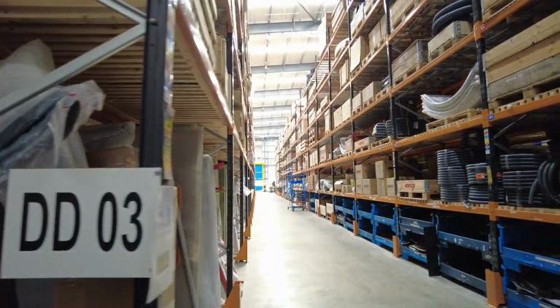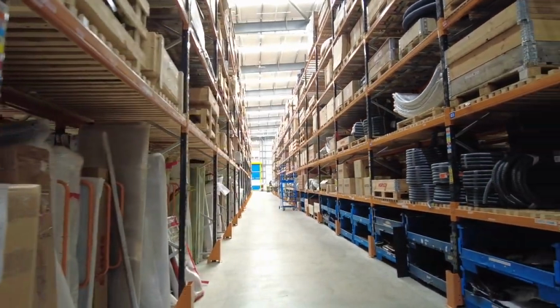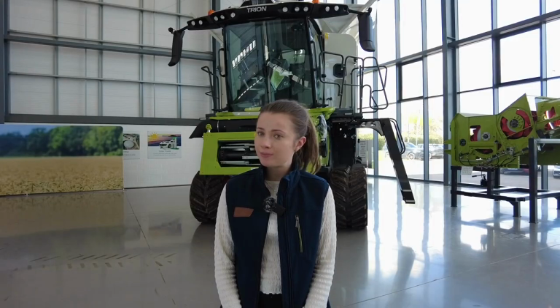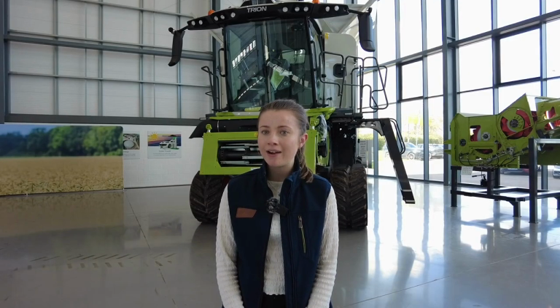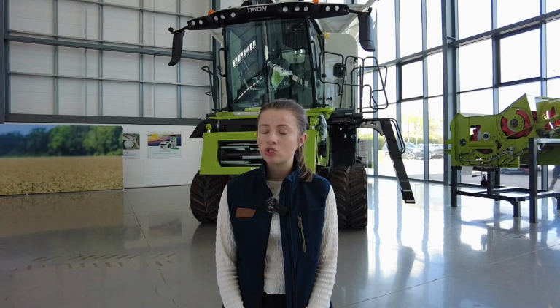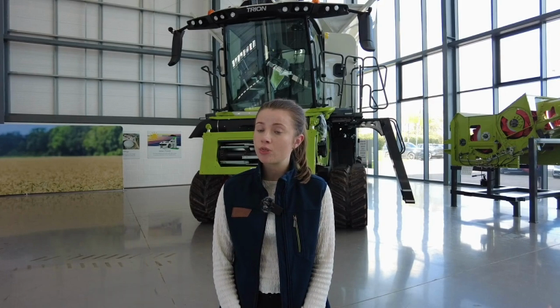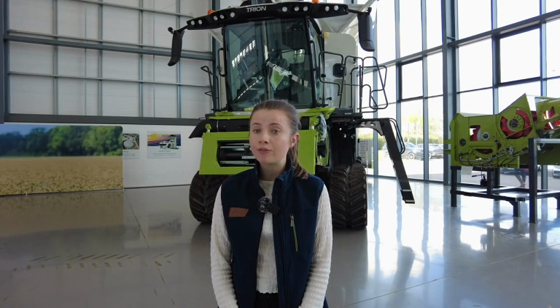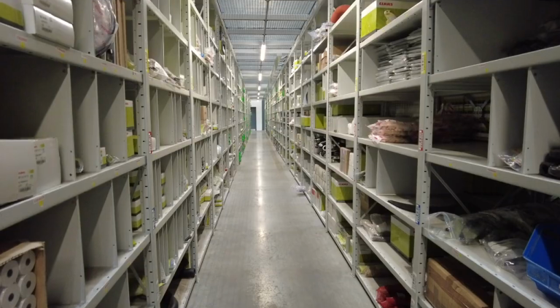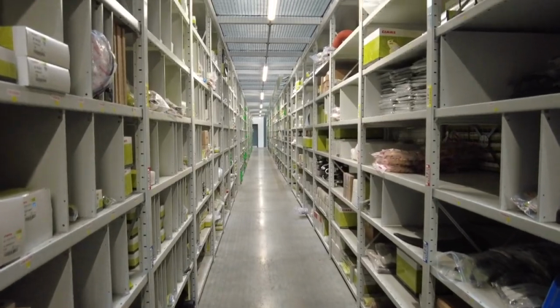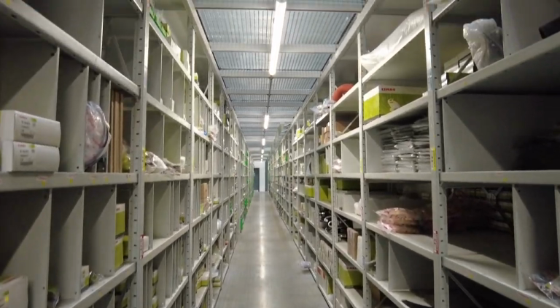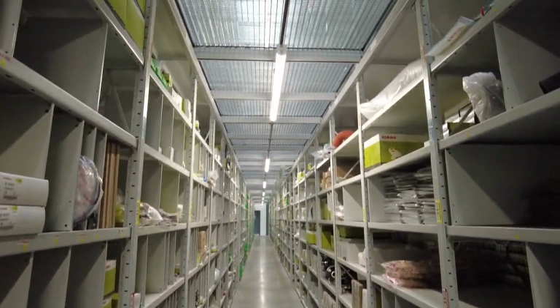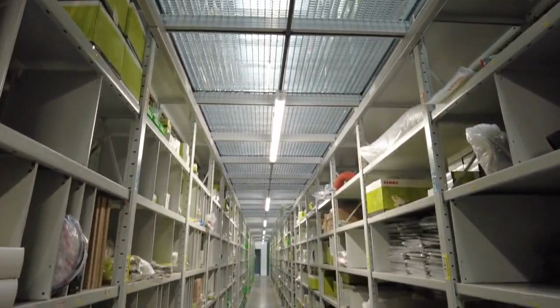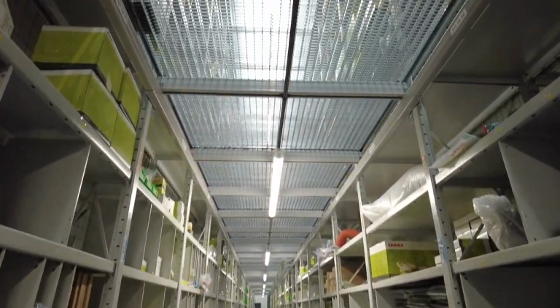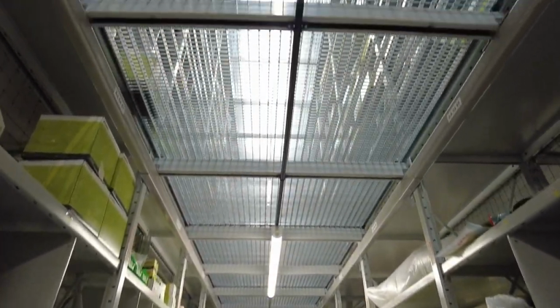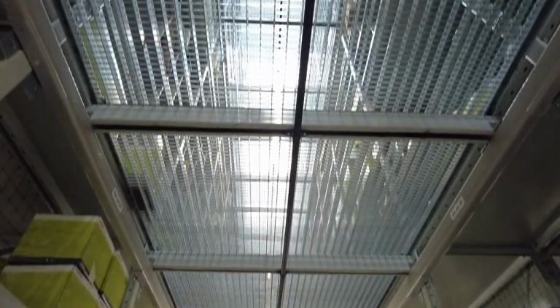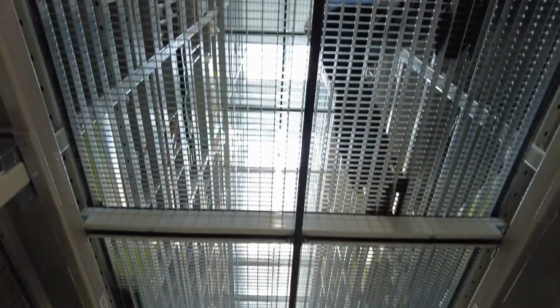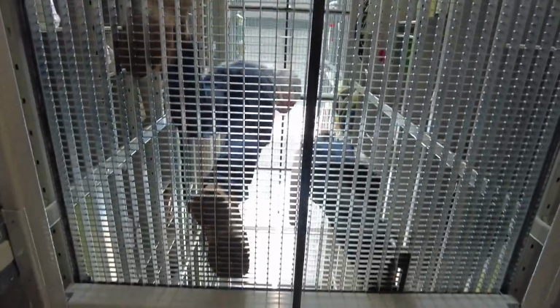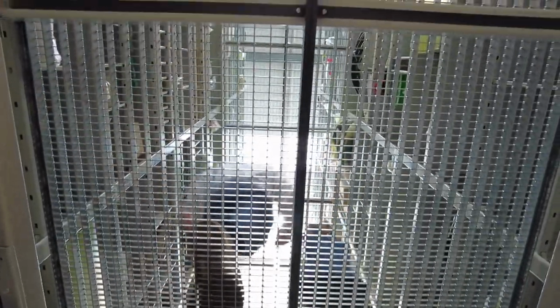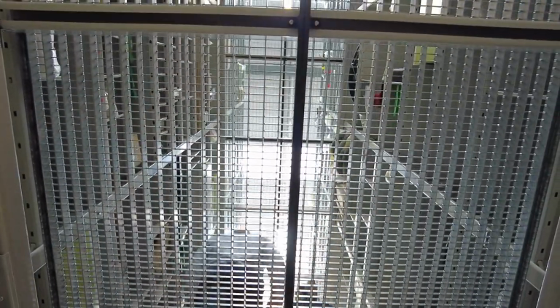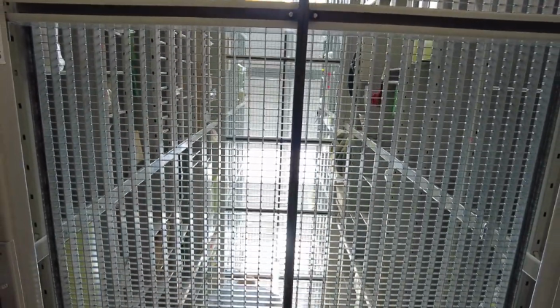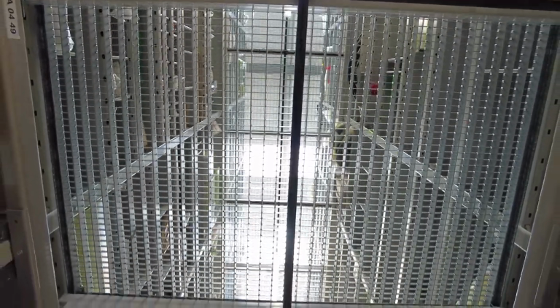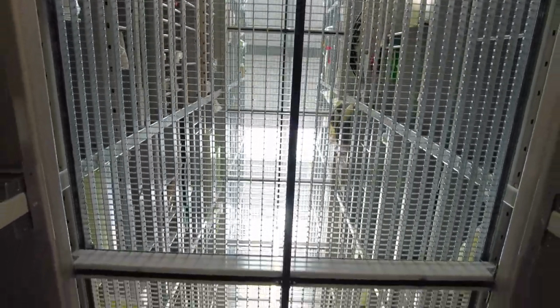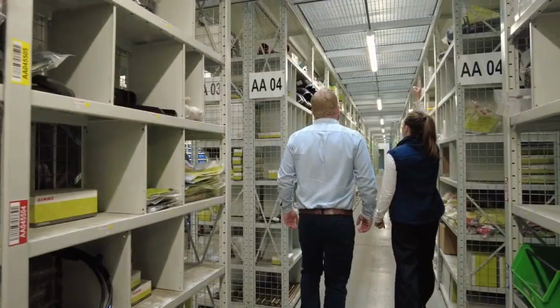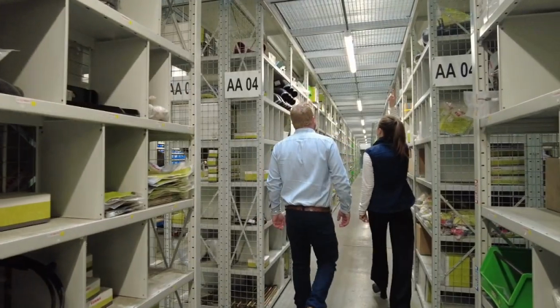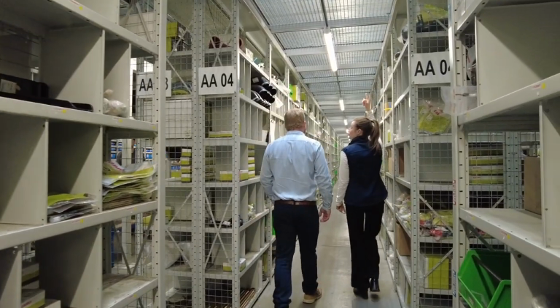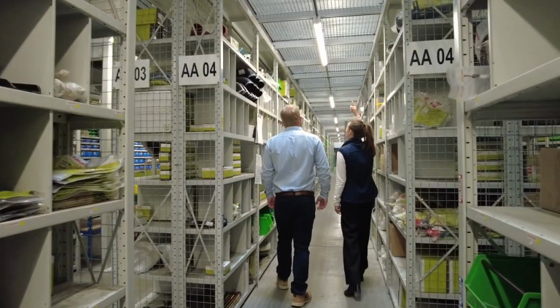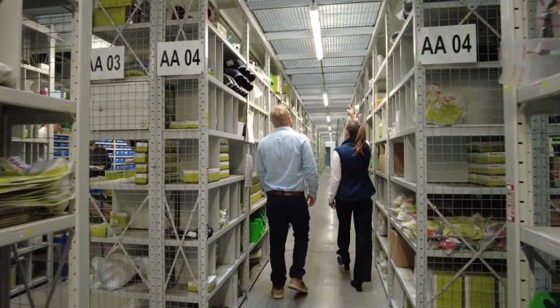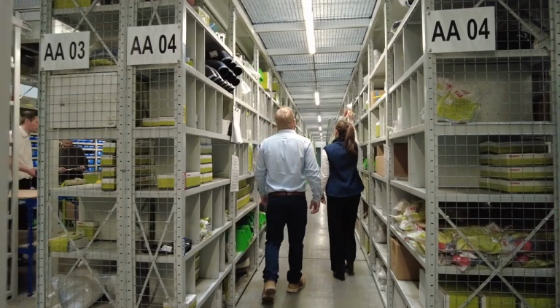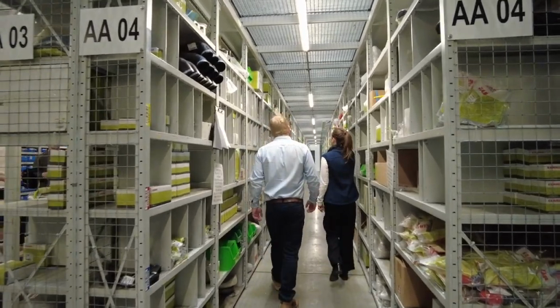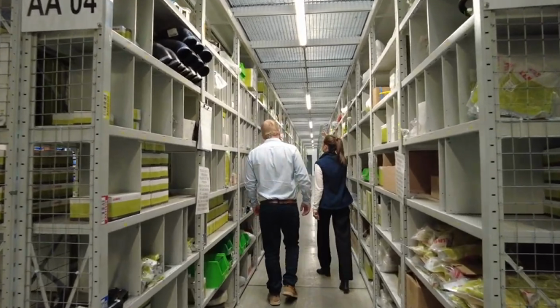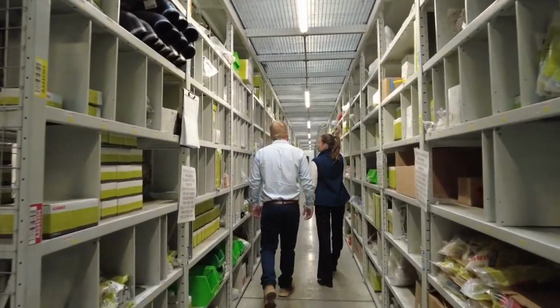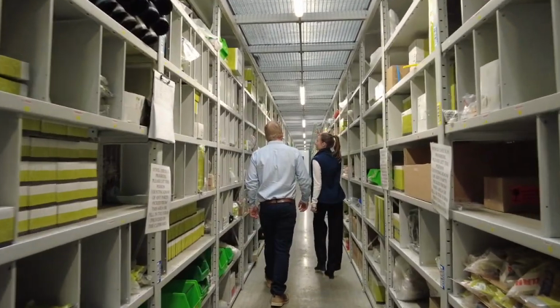We also have a mezzanine area which is over three levels and that is for all of our small fast-moving parts. This is very much a commitment from the Class family in terms of providing the very best service and support for our customers and dealers across UK and Ireland.